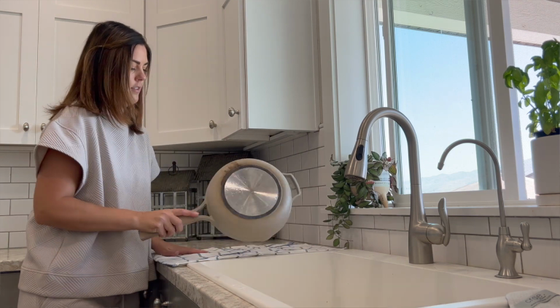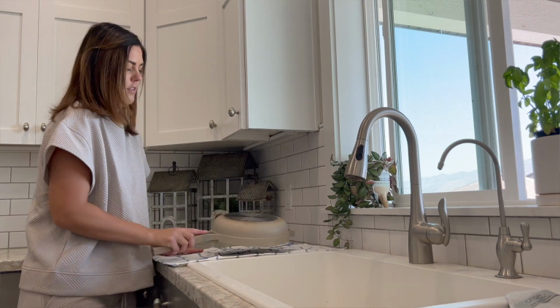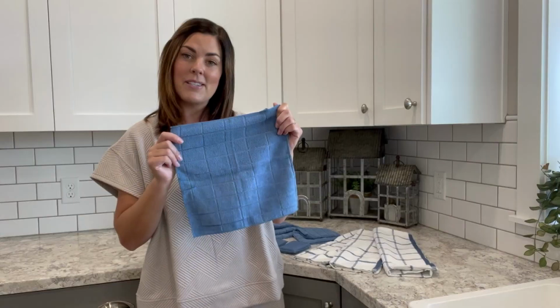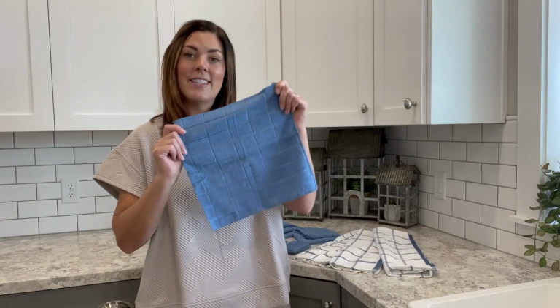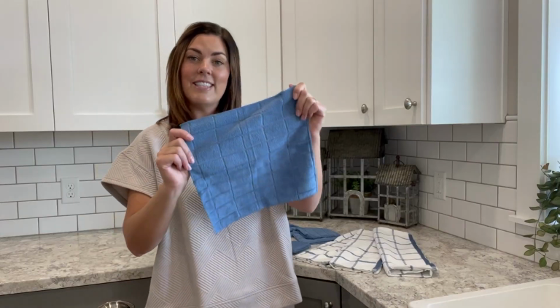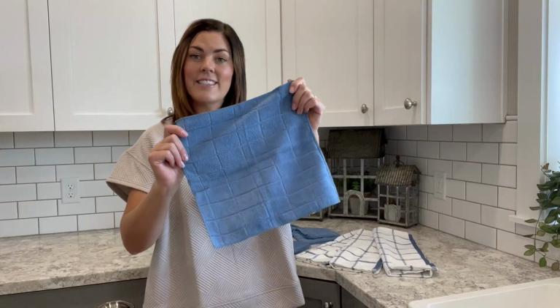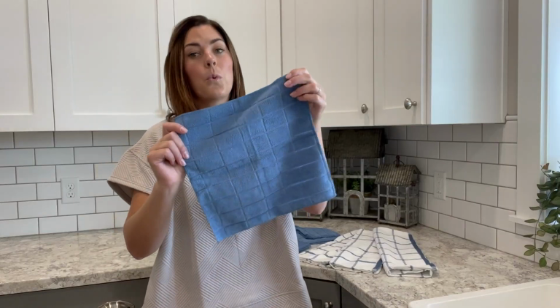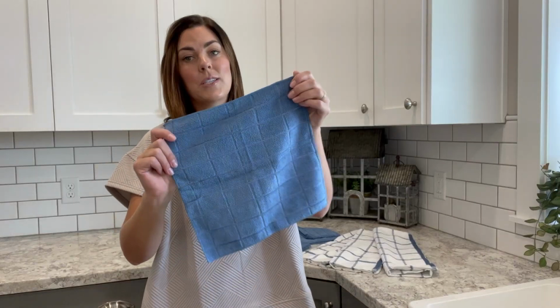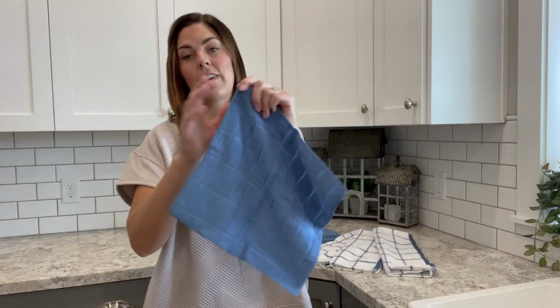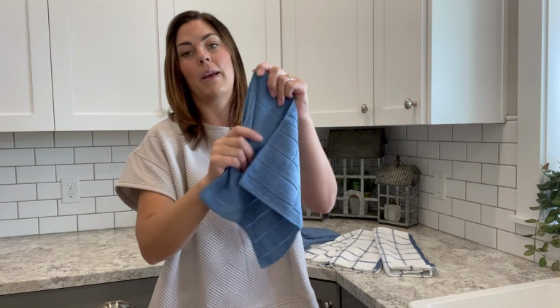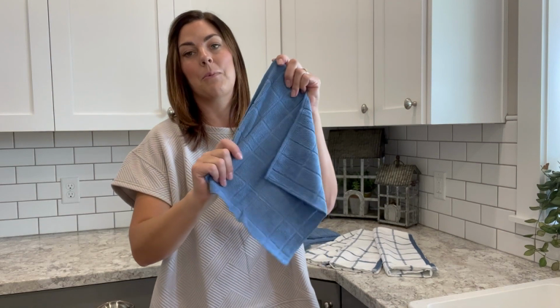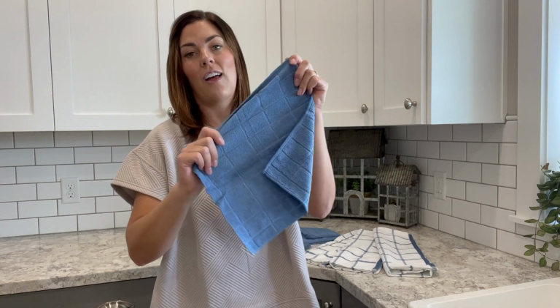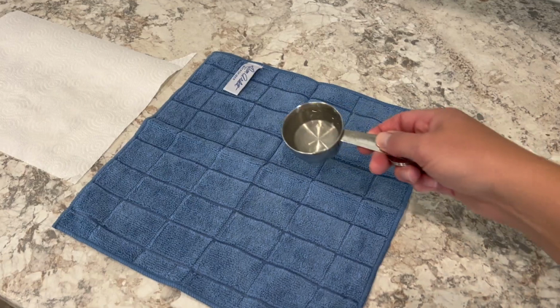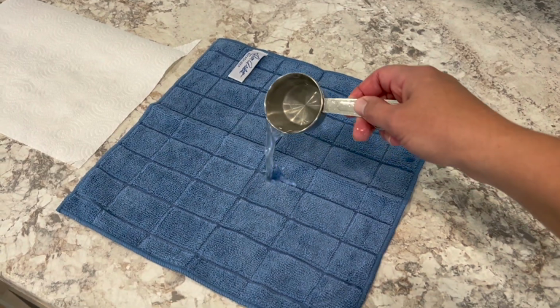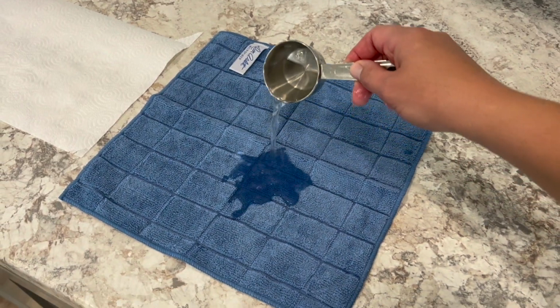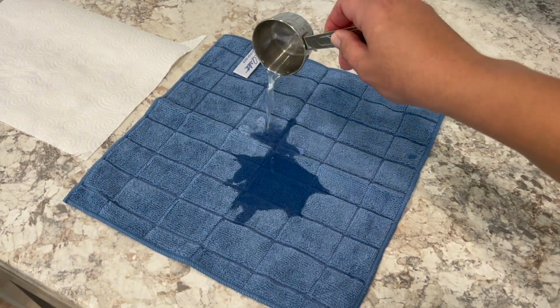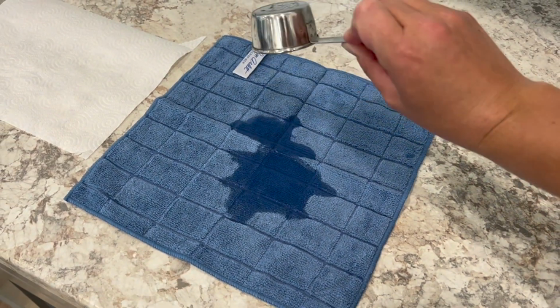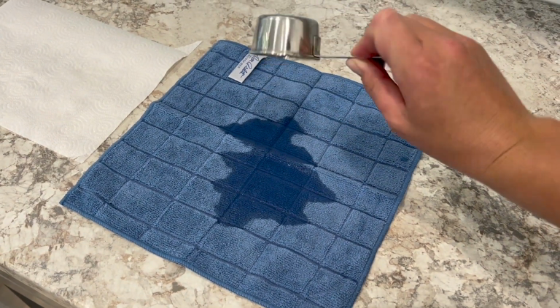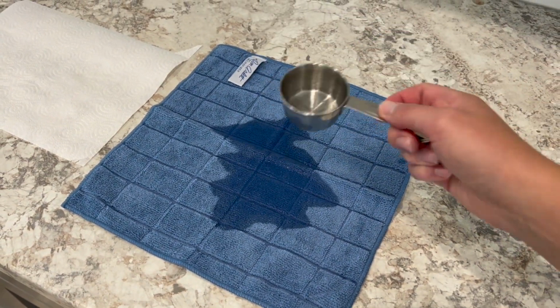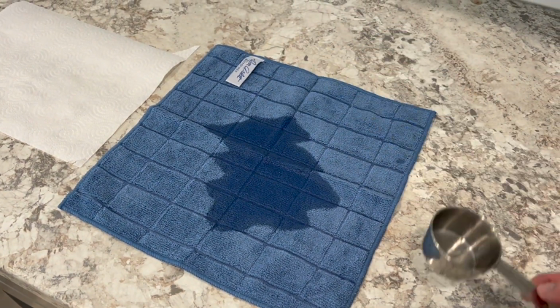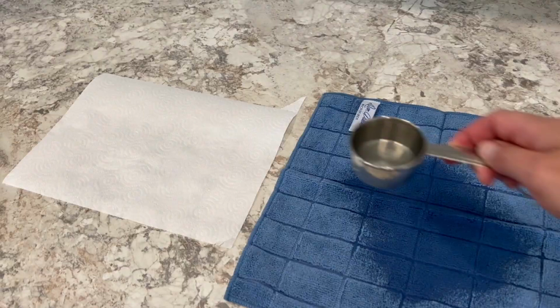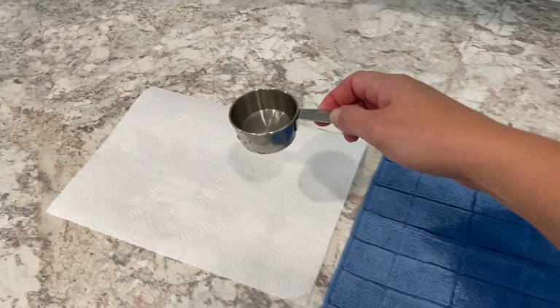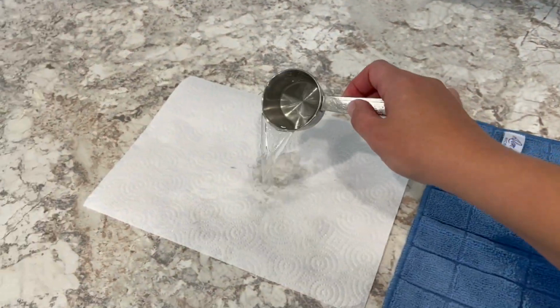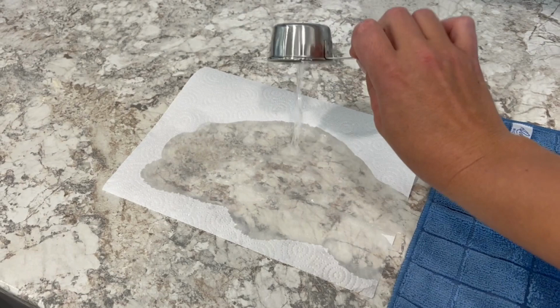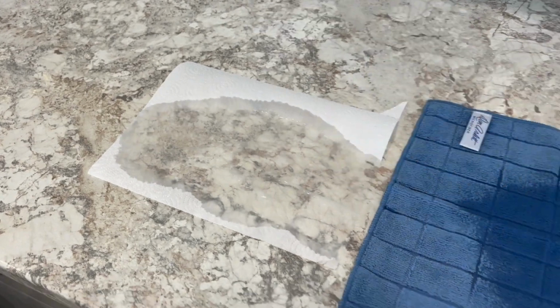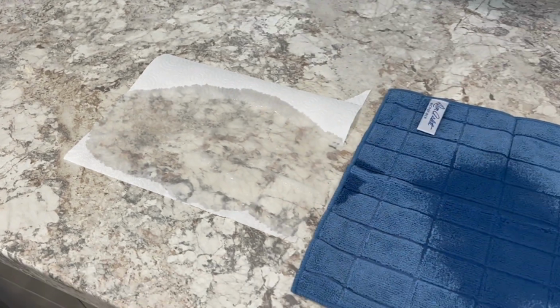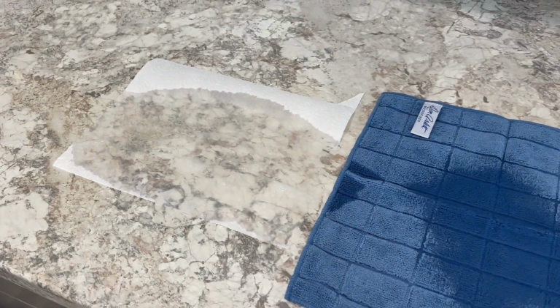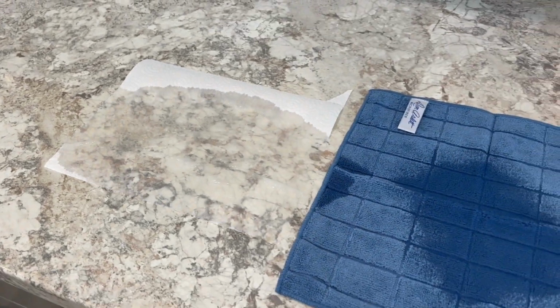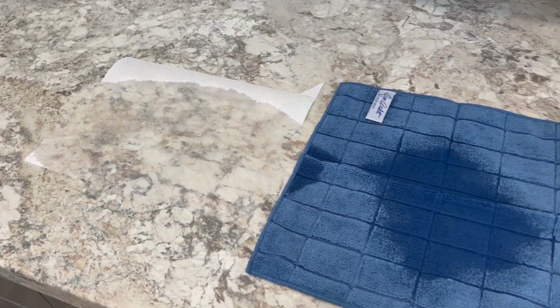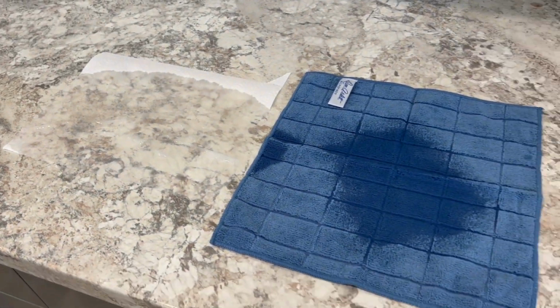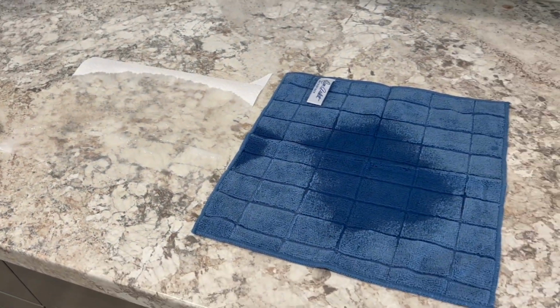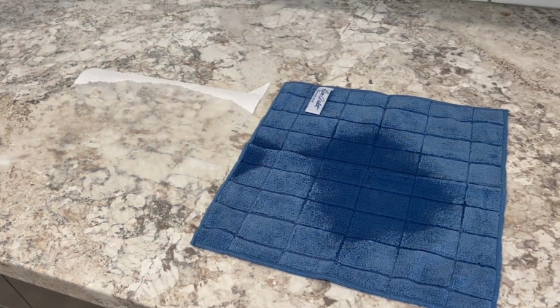In the bundle is six 12 by 12 inch microfiber cloths. These are extremely absorbent as well and I love to use them in my kitchen or in the bathroom to help clean up dirt and grime.